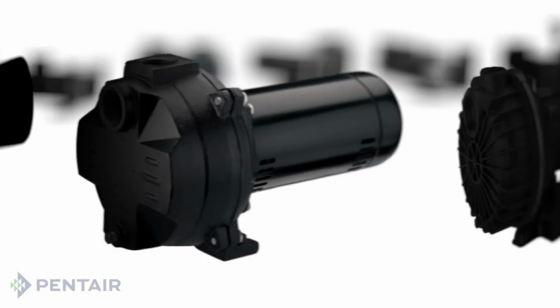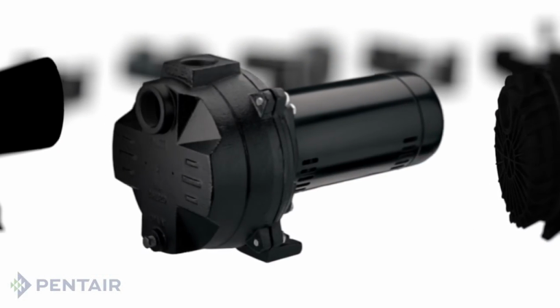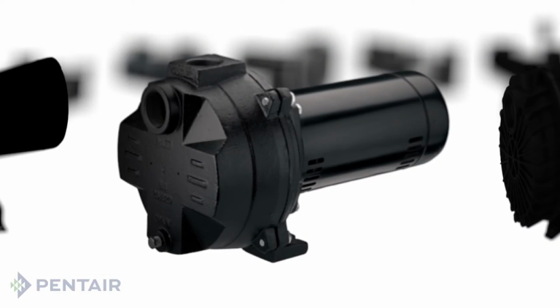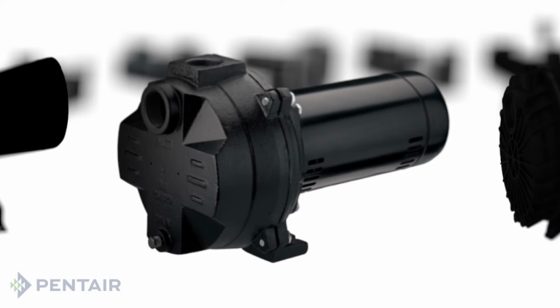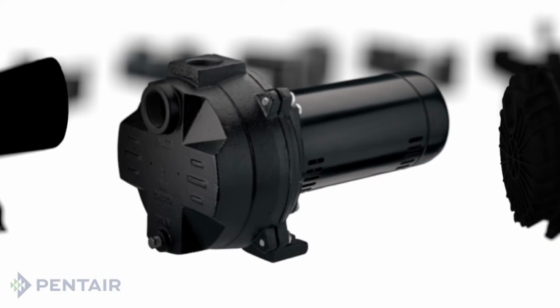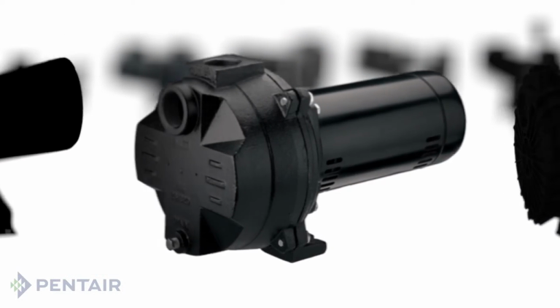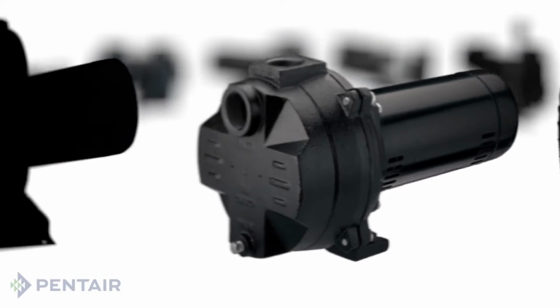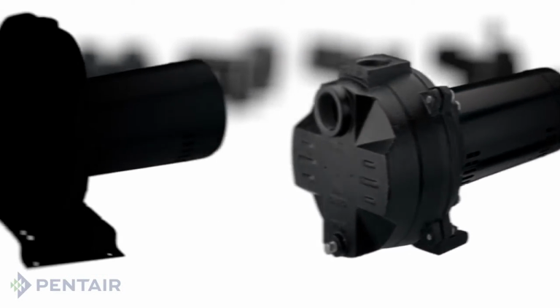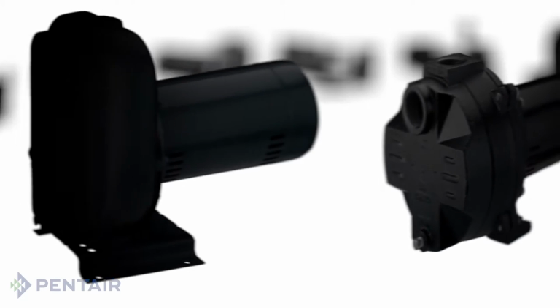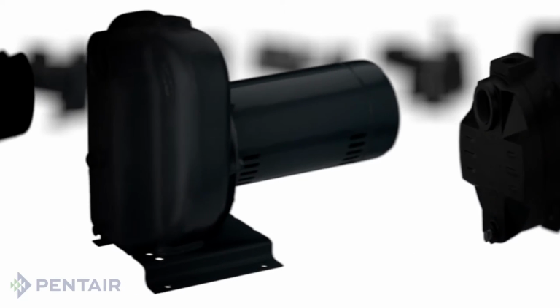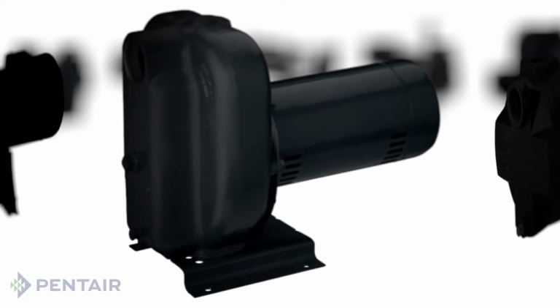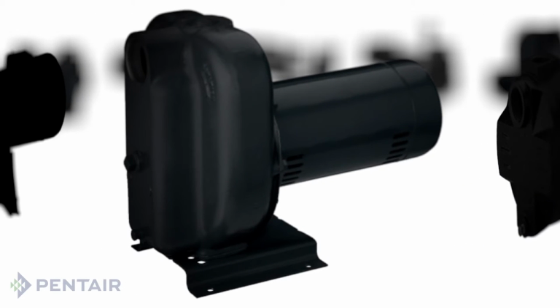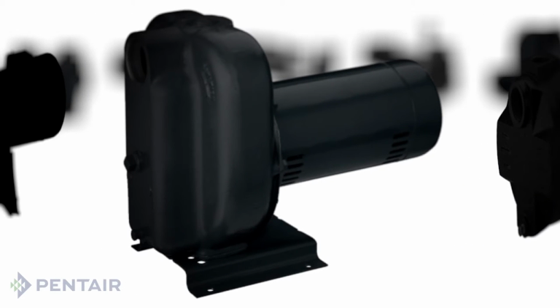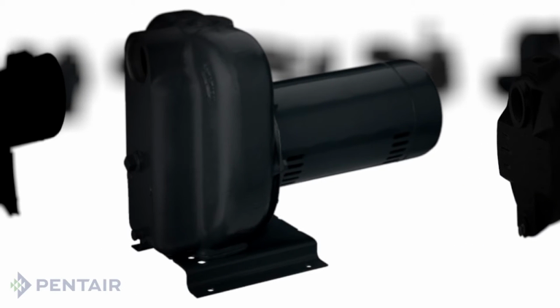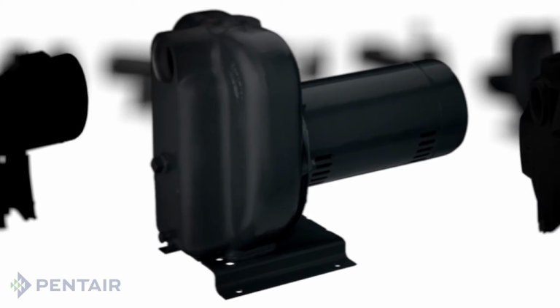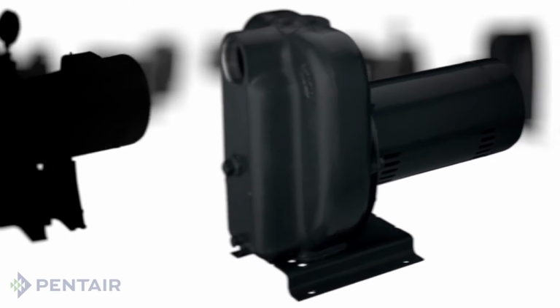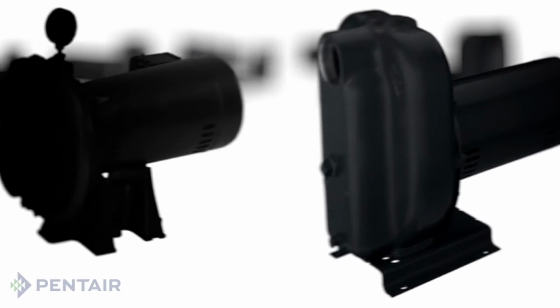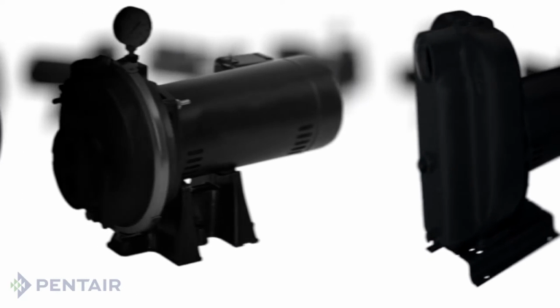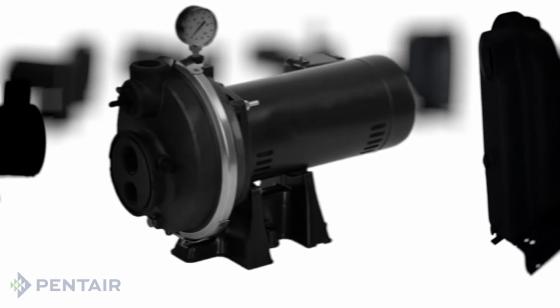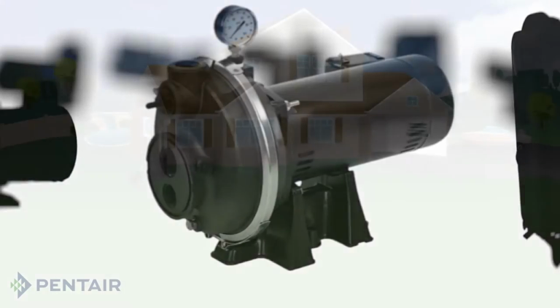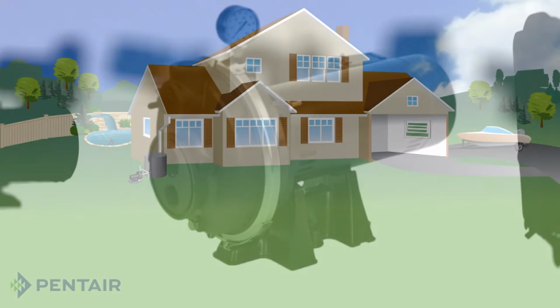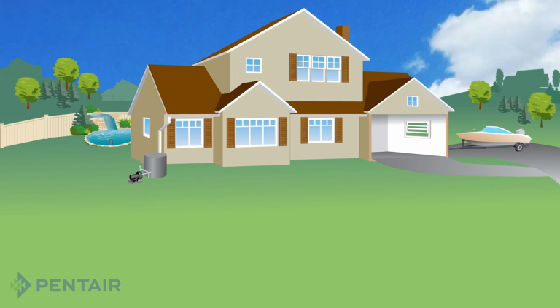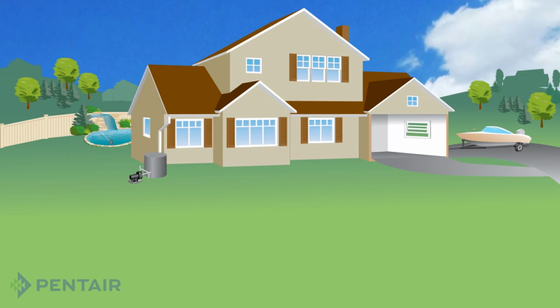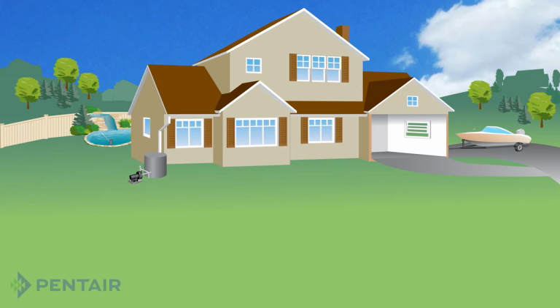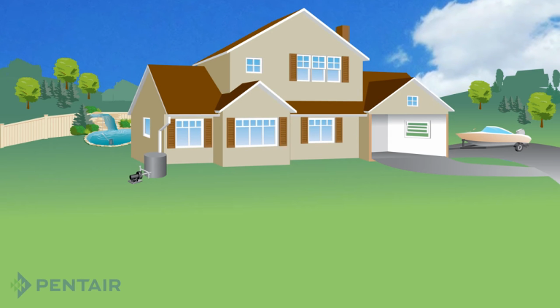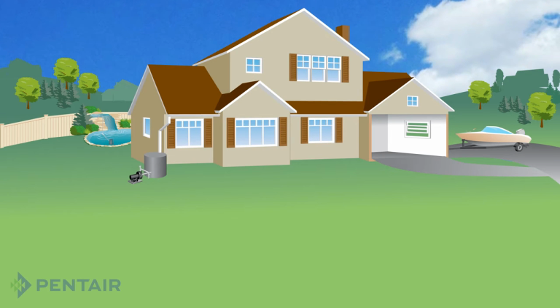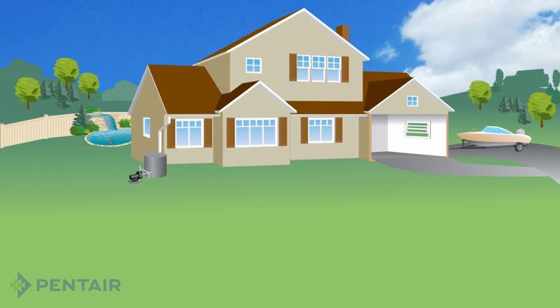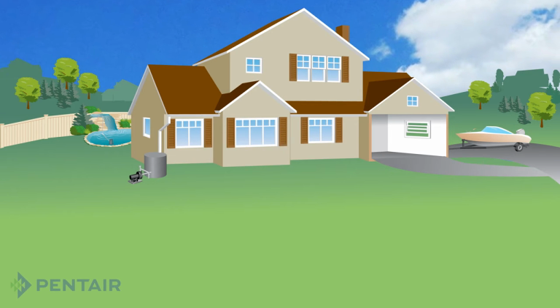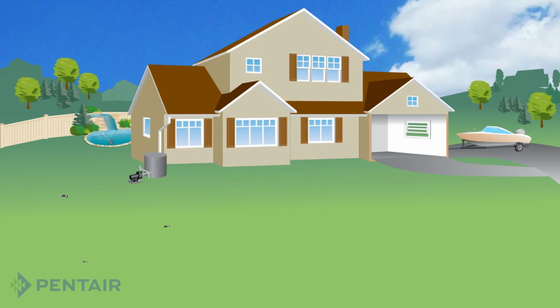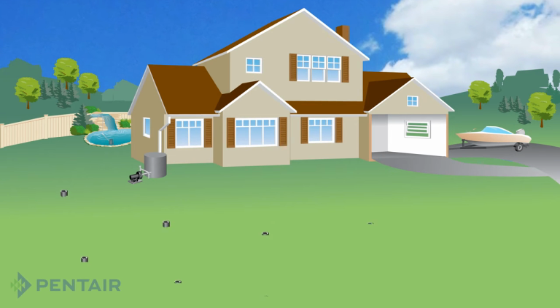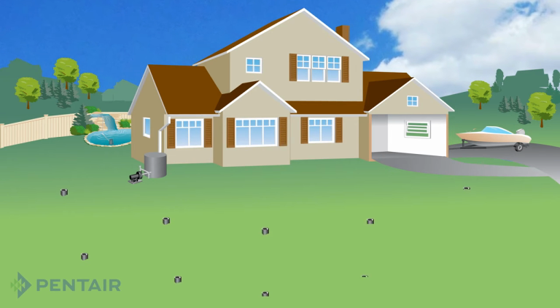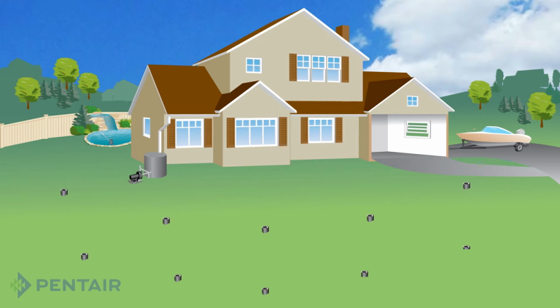A sprinkler pump is designed to move large amounts of water, generally from 20 to 60 gallons per minute, and are limited to 20 feet of actual lift. When it comes to replacing your current or buying a new sprinkler pump, there are a few steps to remember to ensure you purchase the right unit.